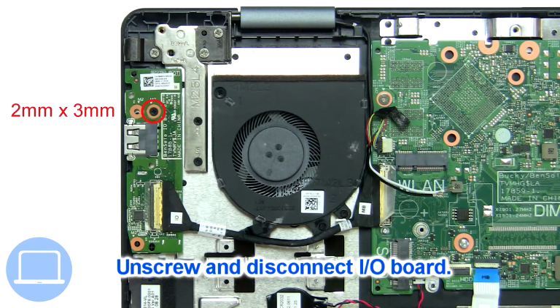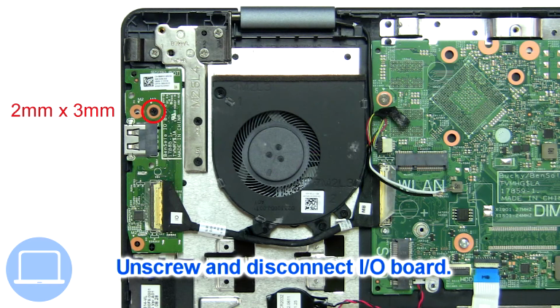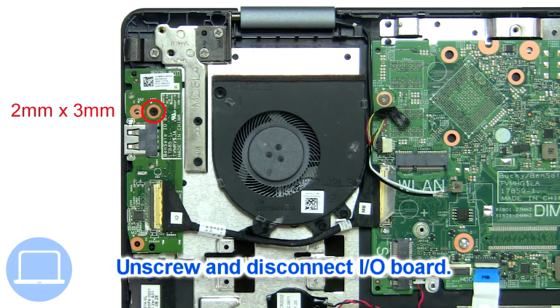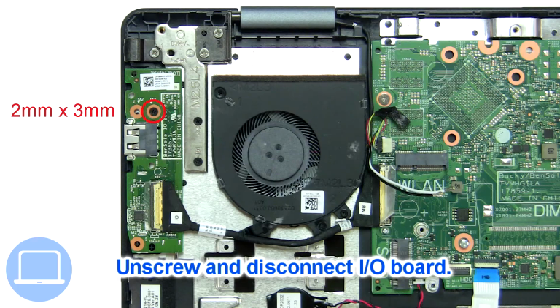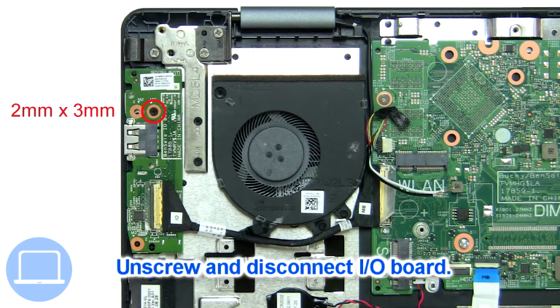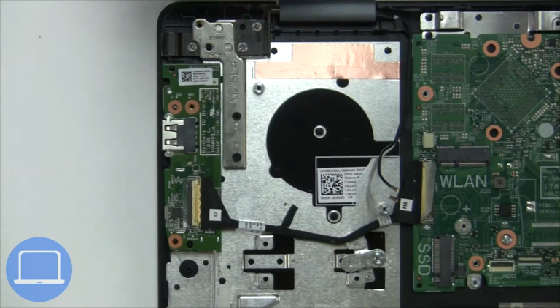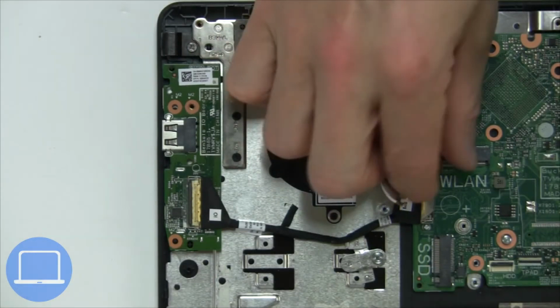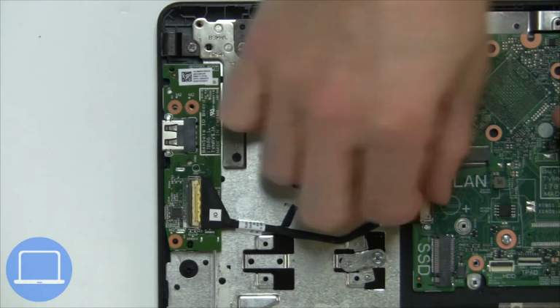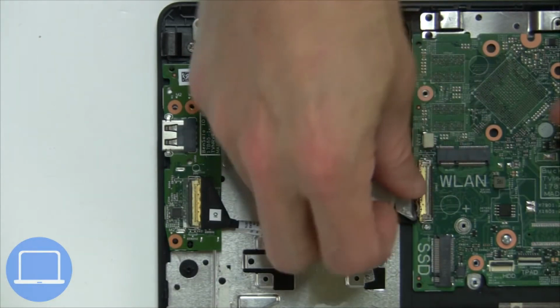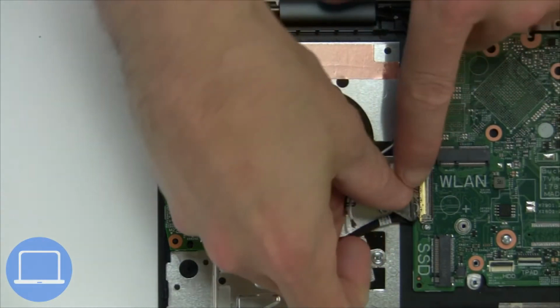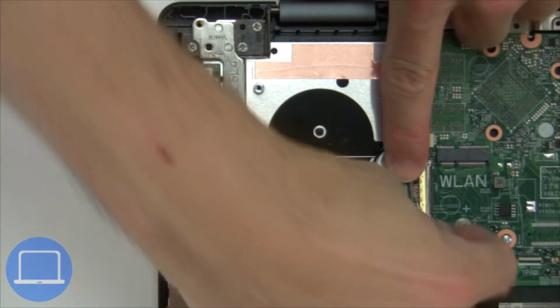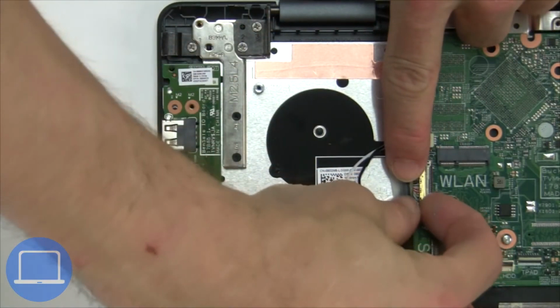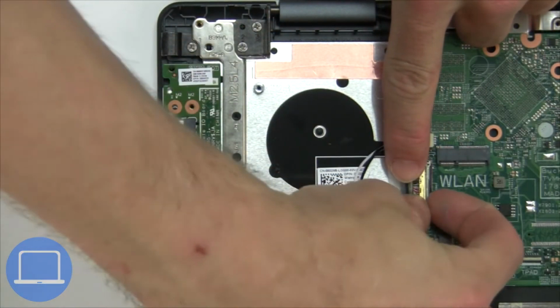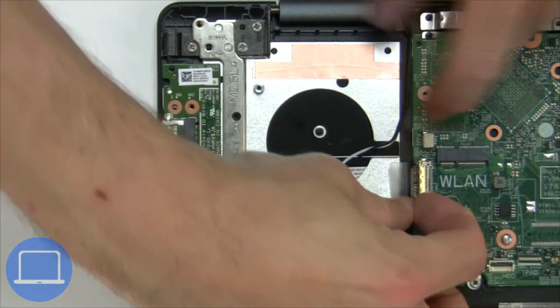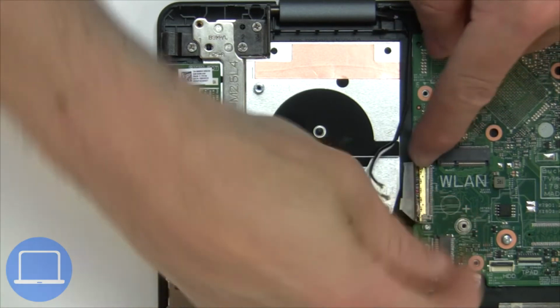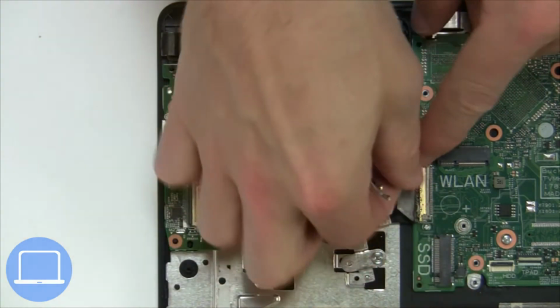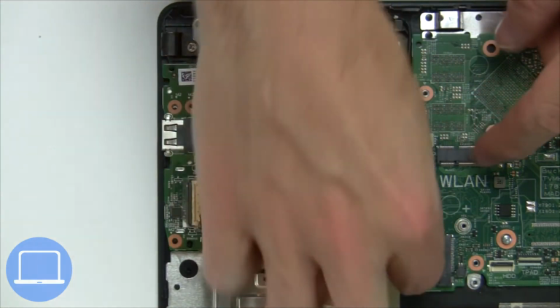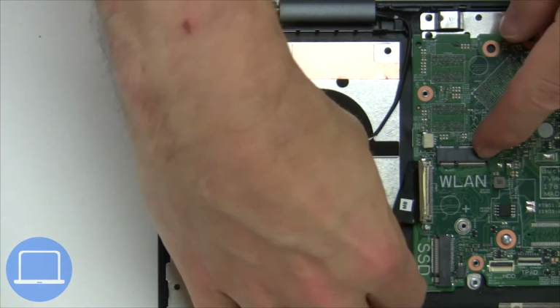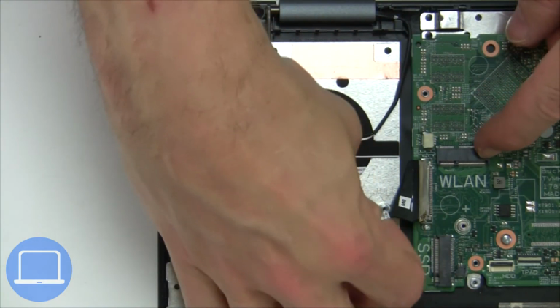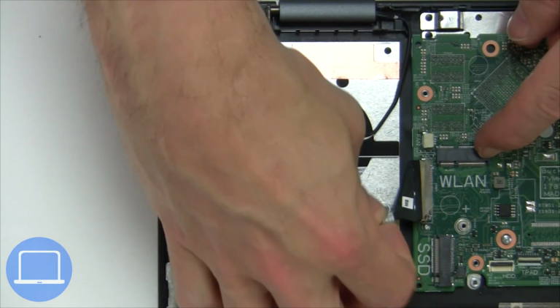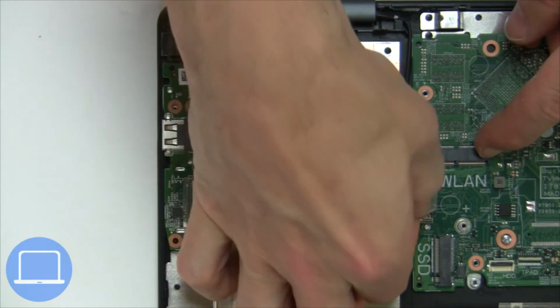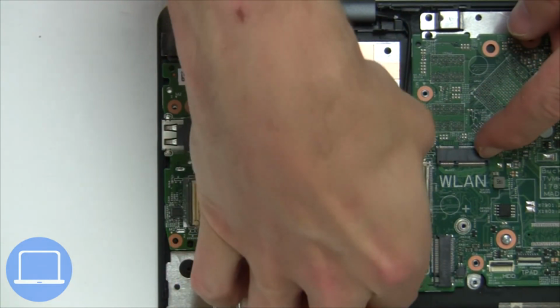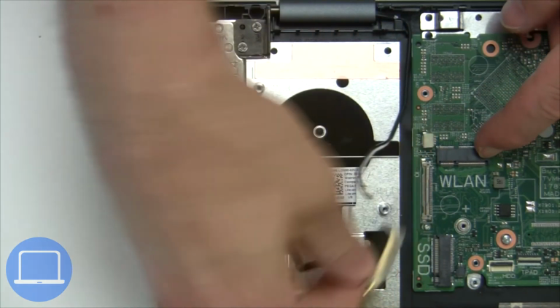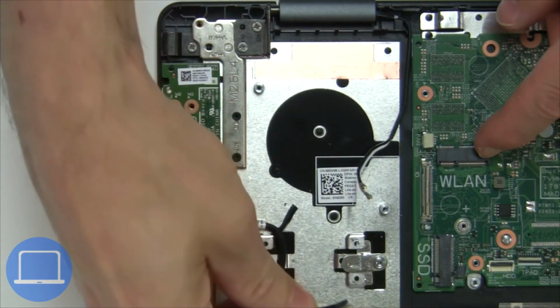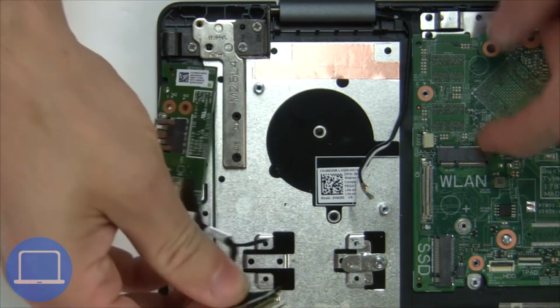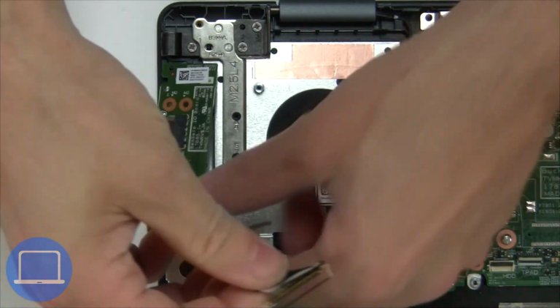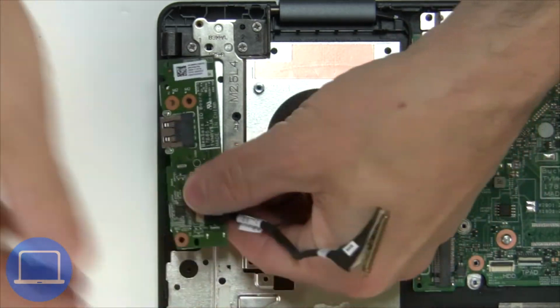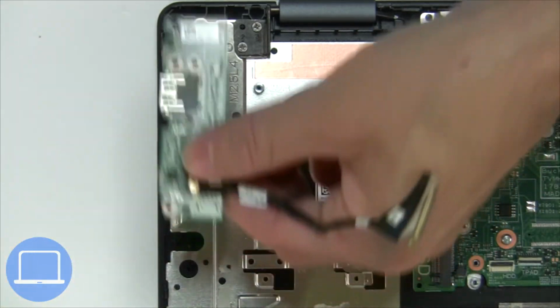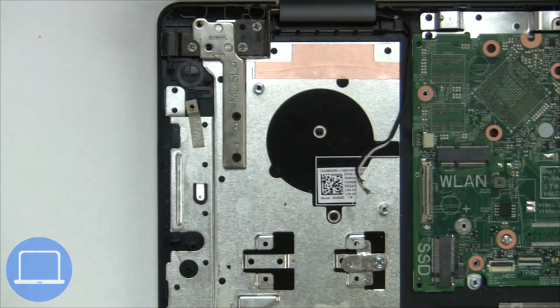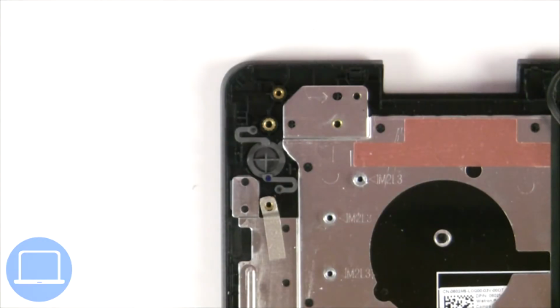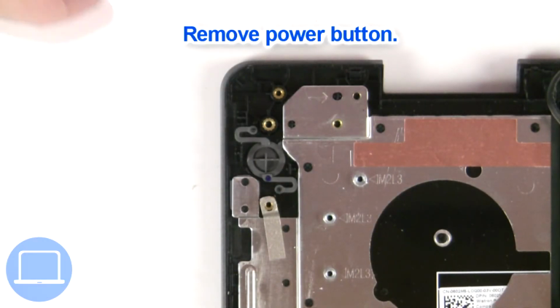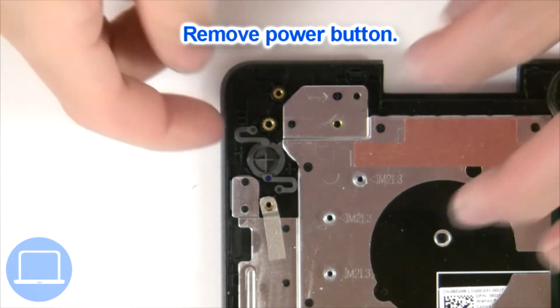Now unscrew and disconnect the input/output board. Remove the power button.